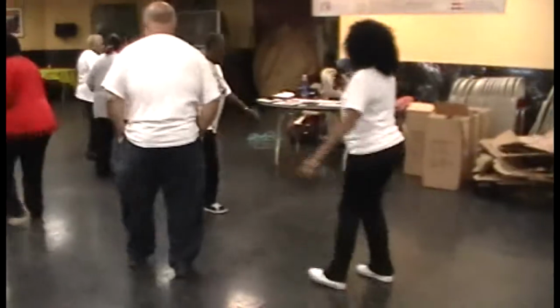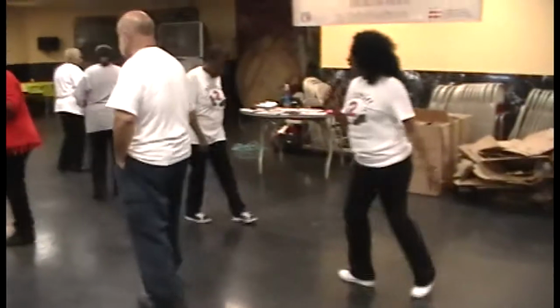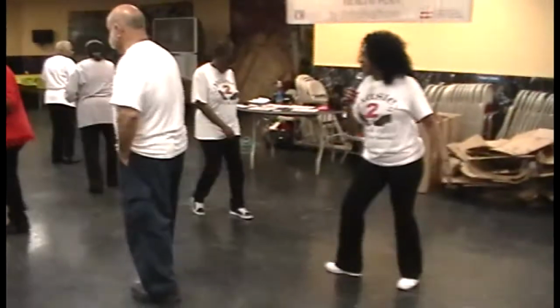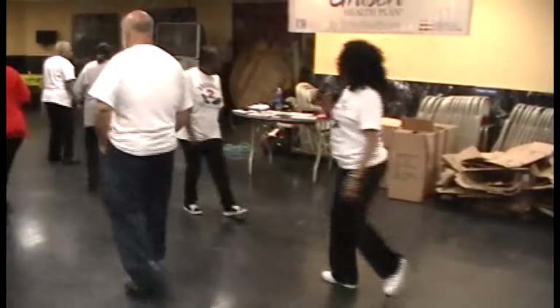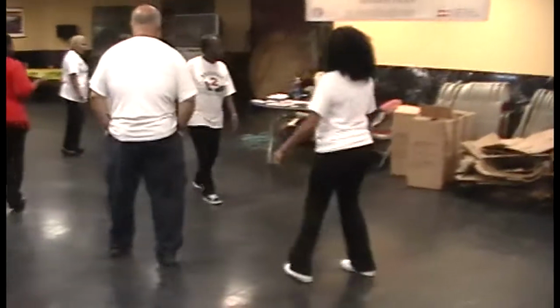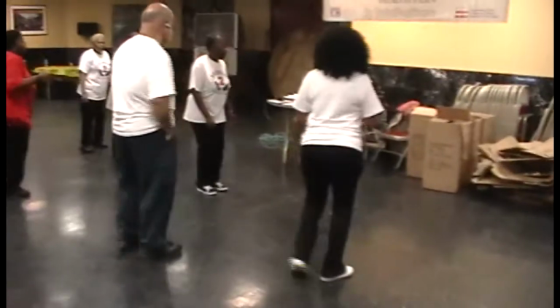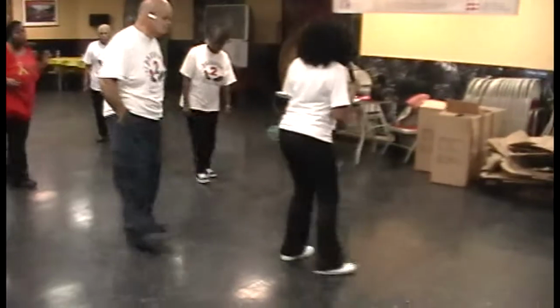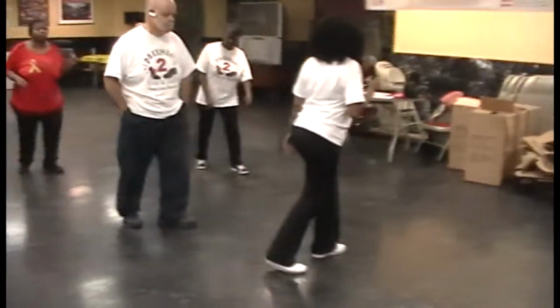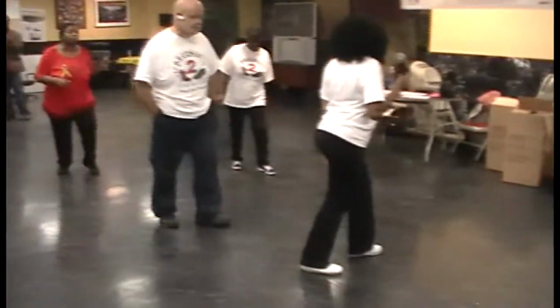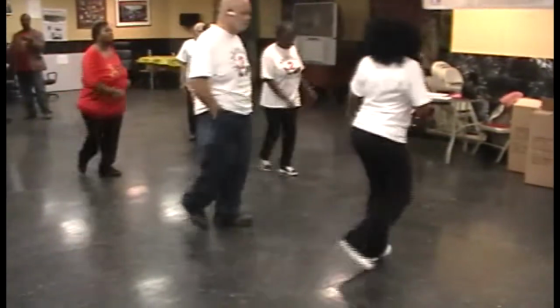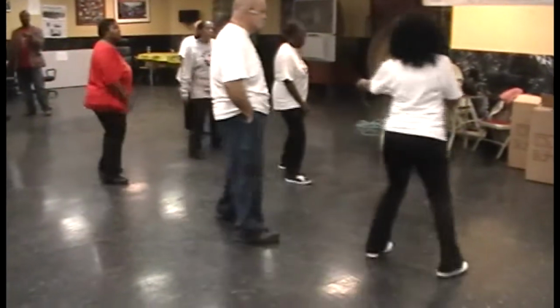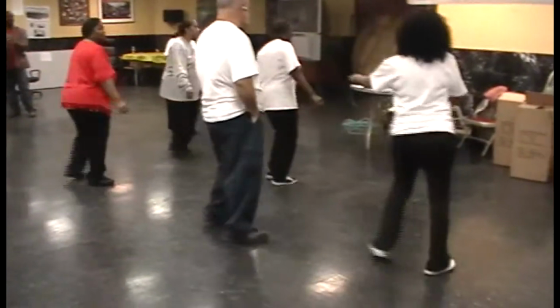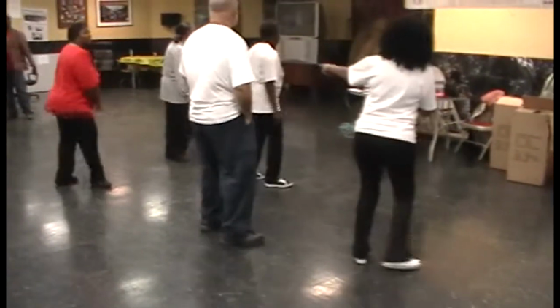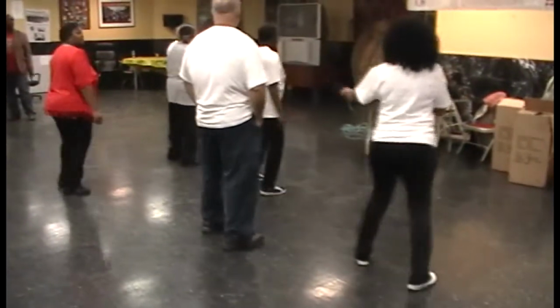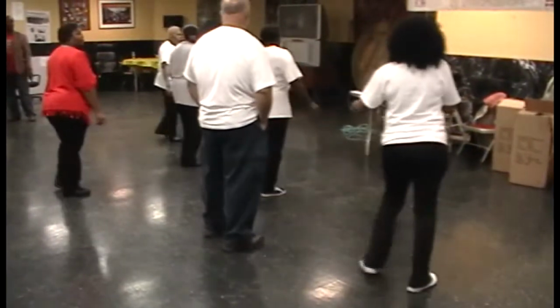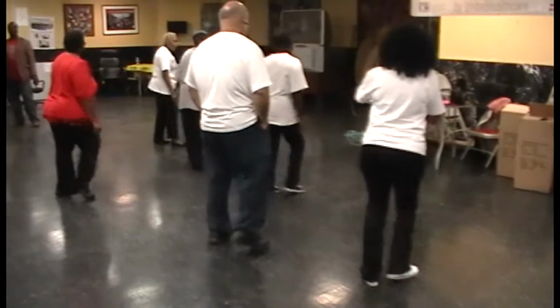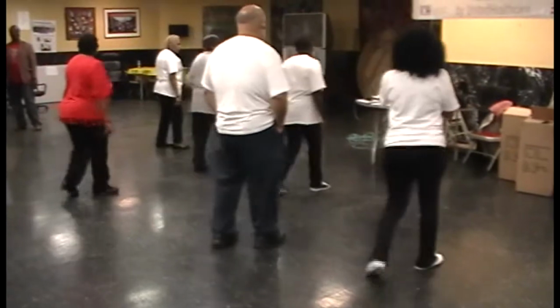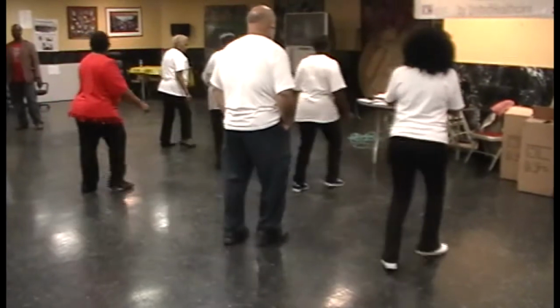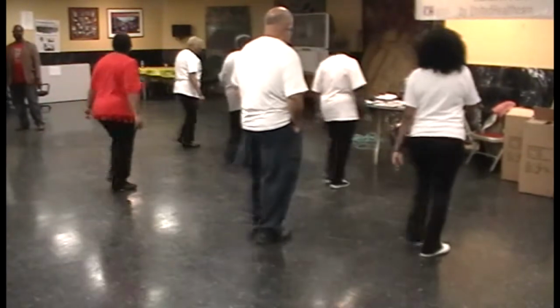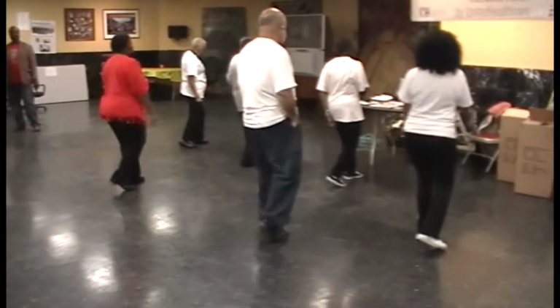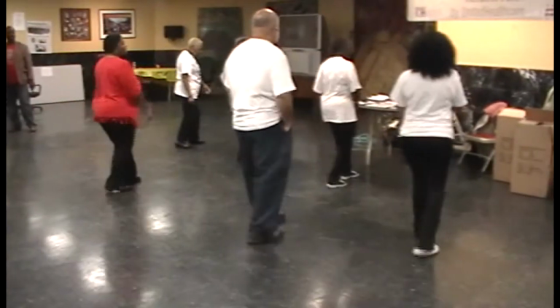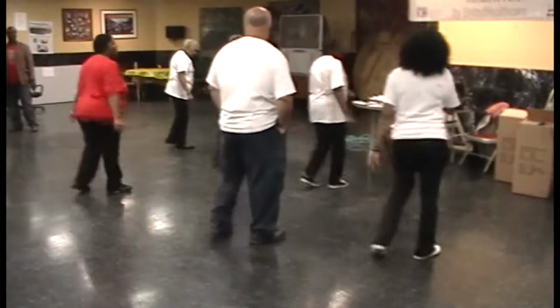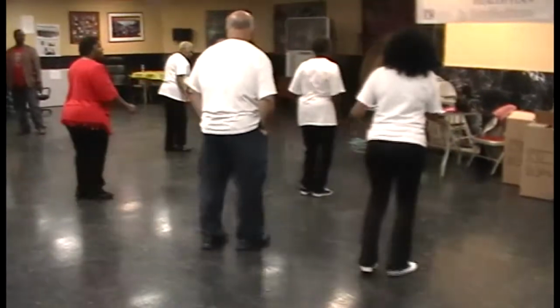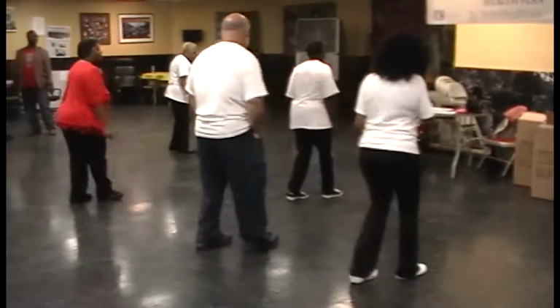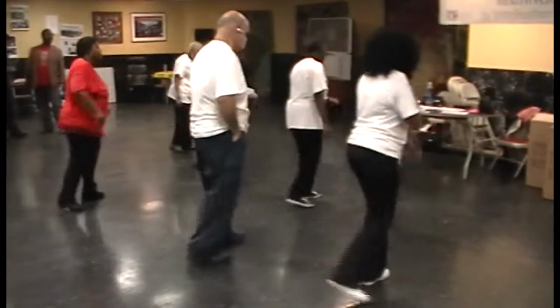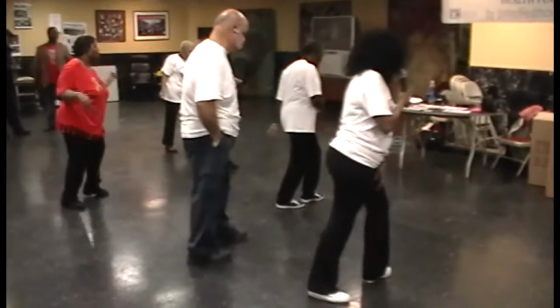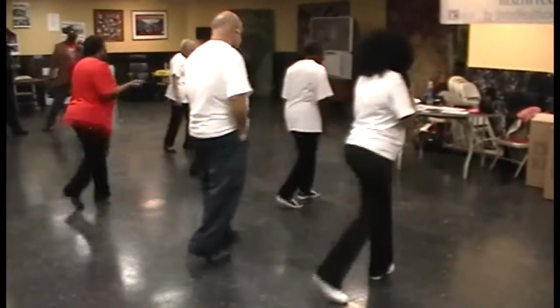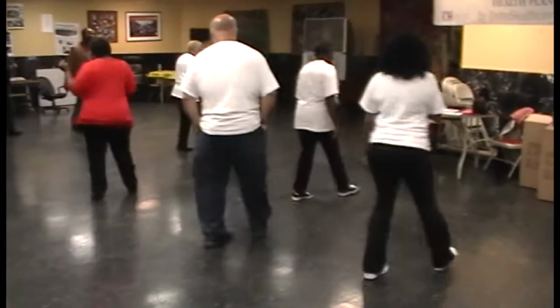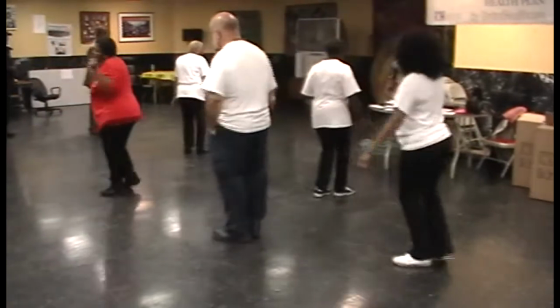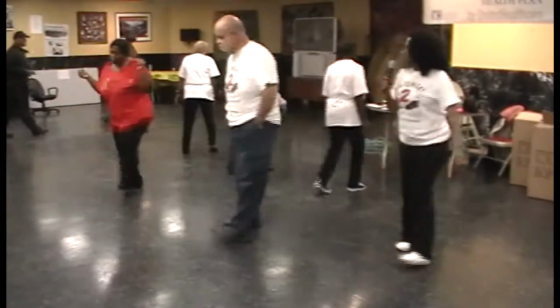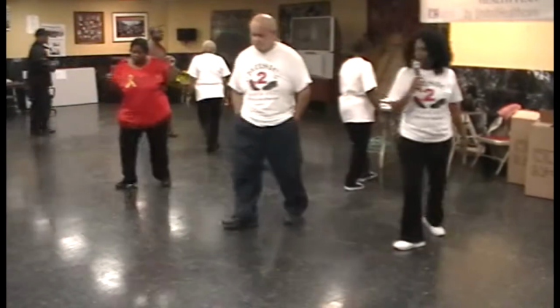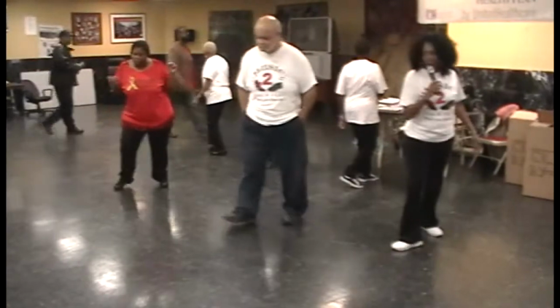And turn back. One, two, three, four, cha-cha up on the left. Cha-cha back on the right hand turn. Turn back.